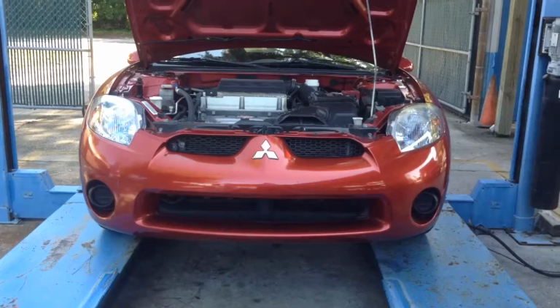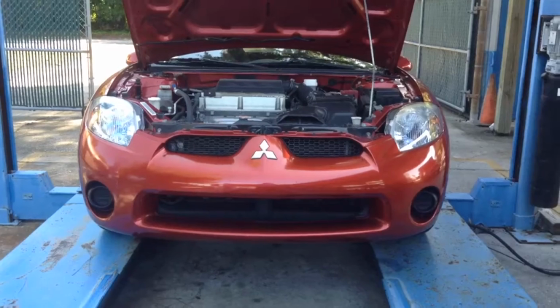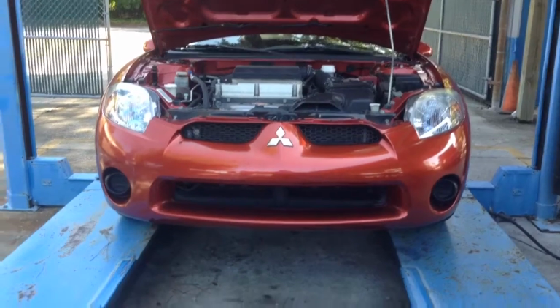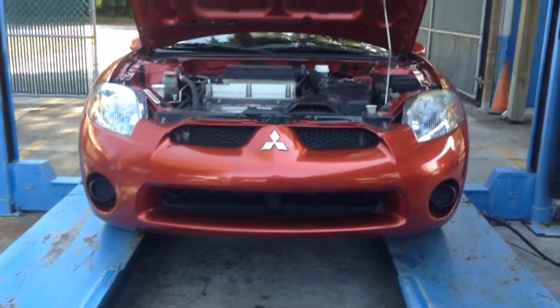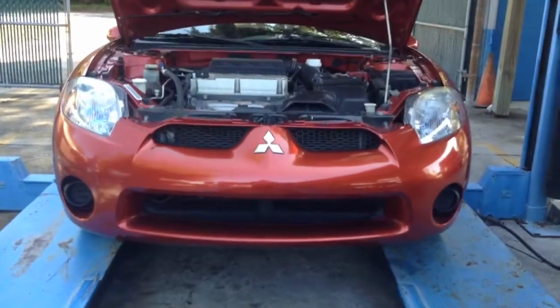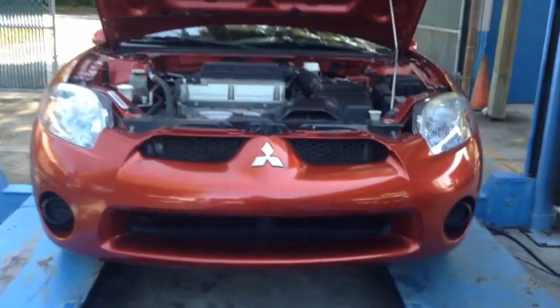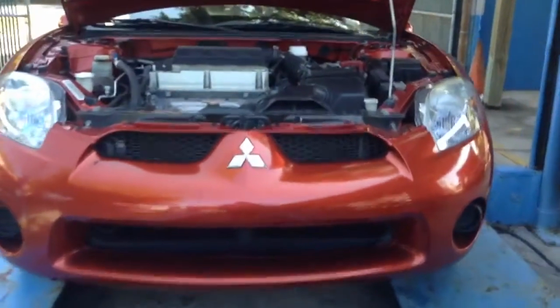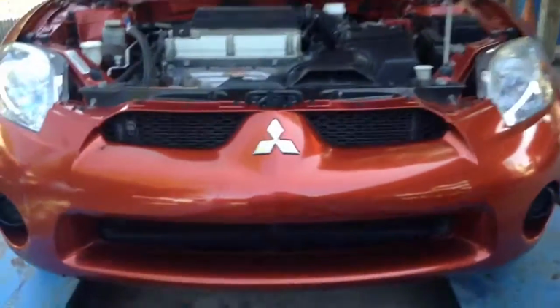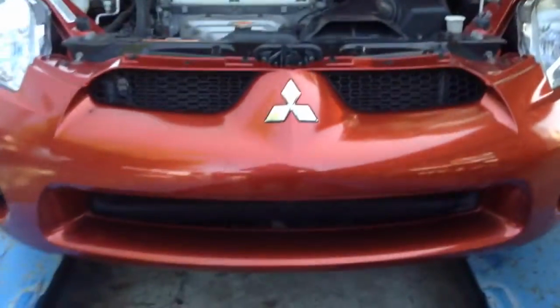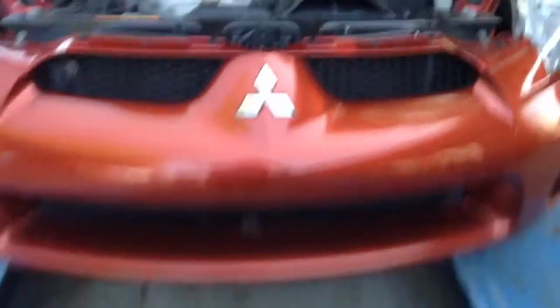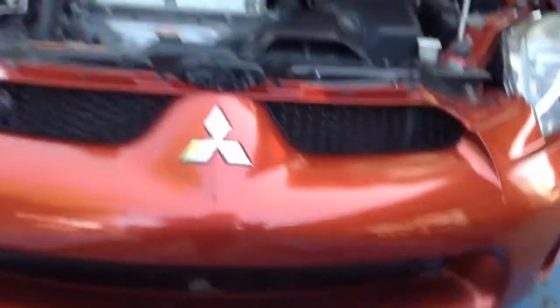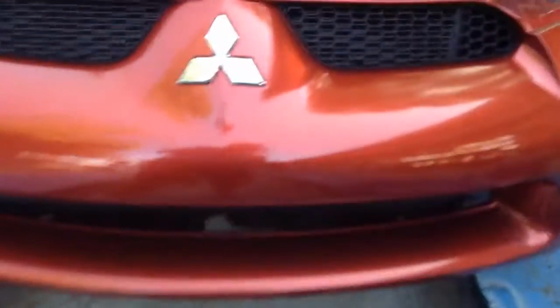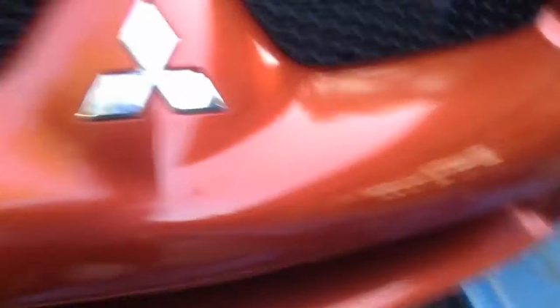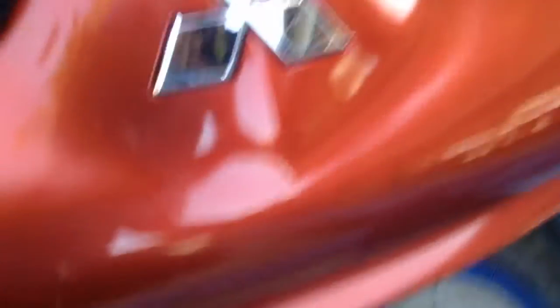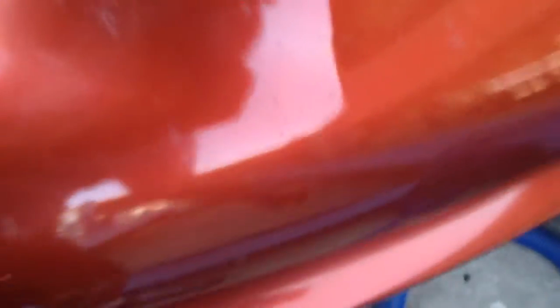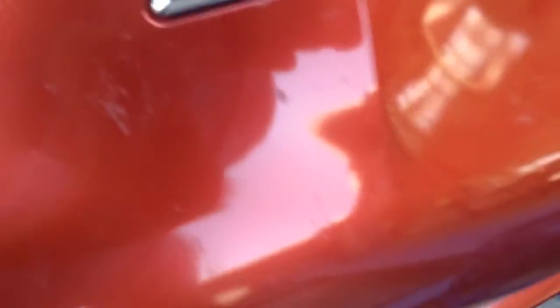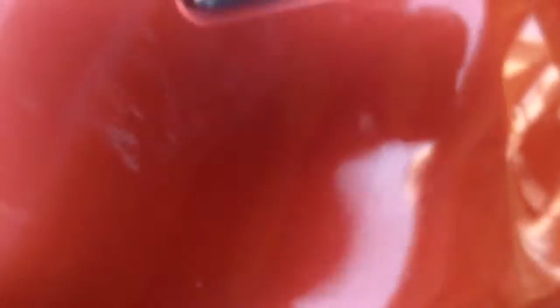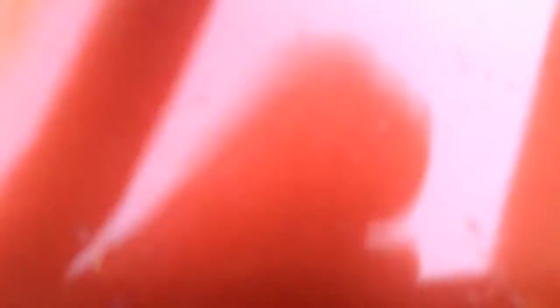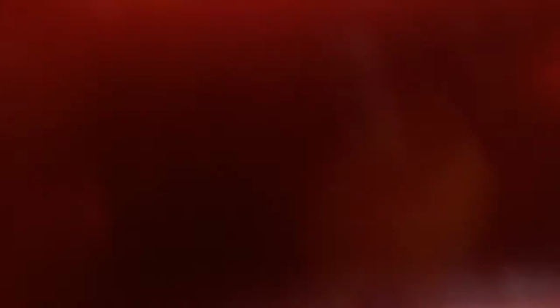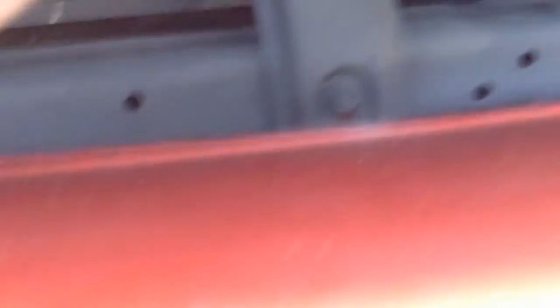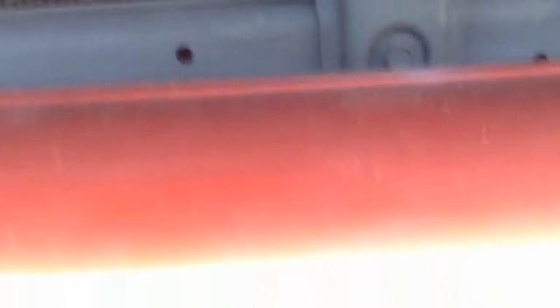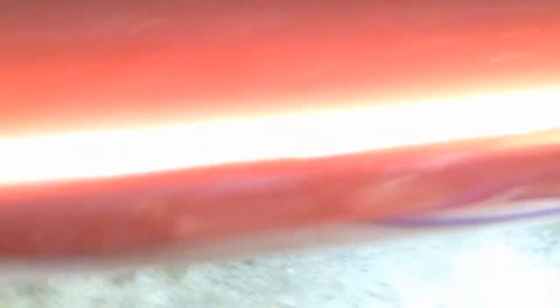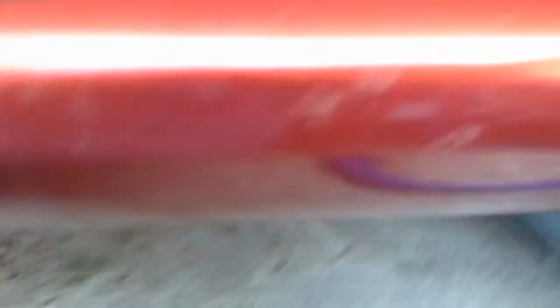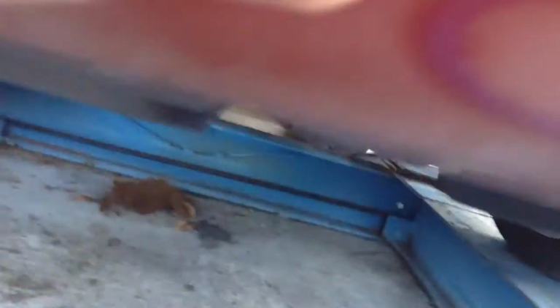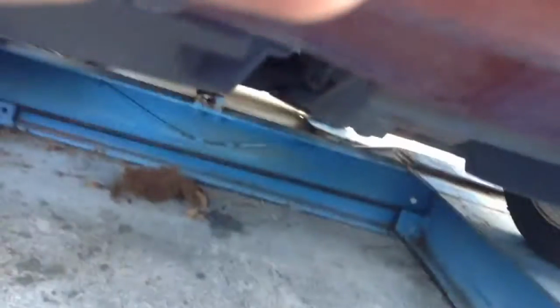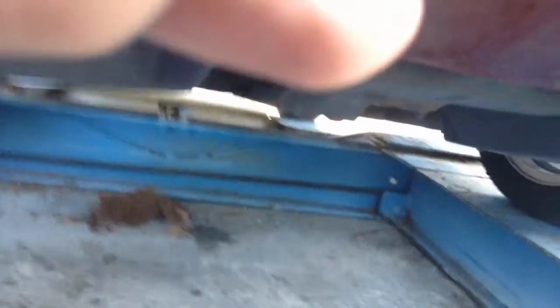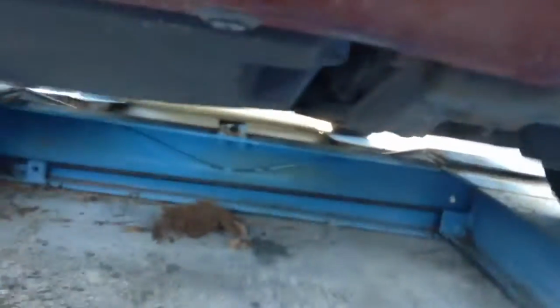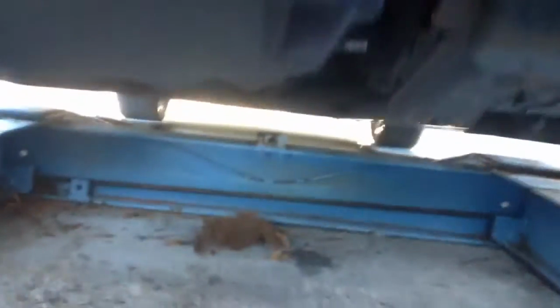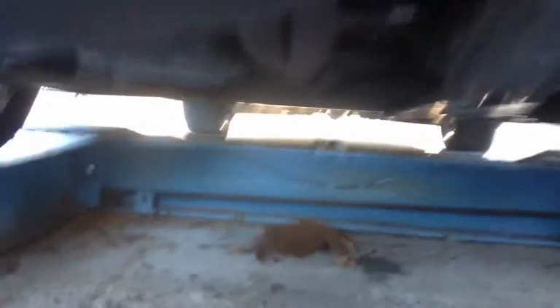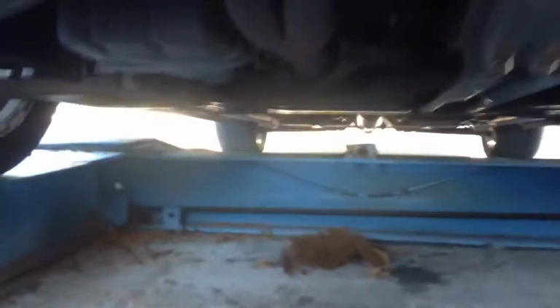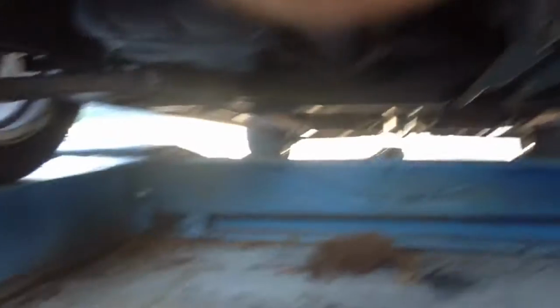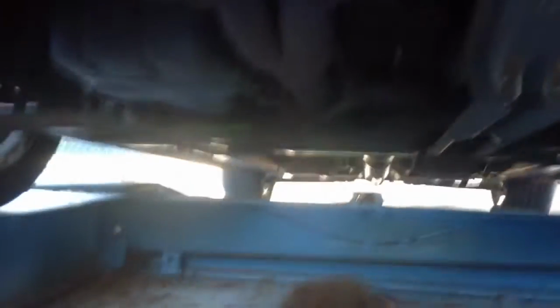2008 Mitsubishi Eclipse. The driver's floor was getting wet and so was the passenger's. I could tell the air conditioning was blocked up.